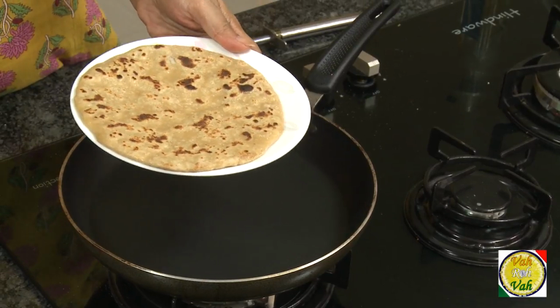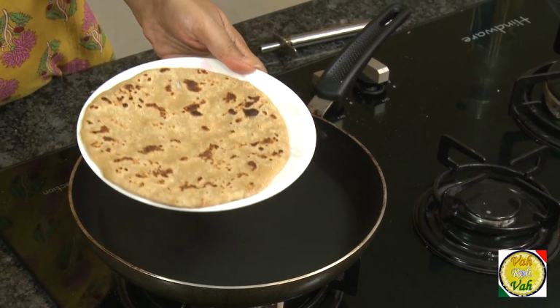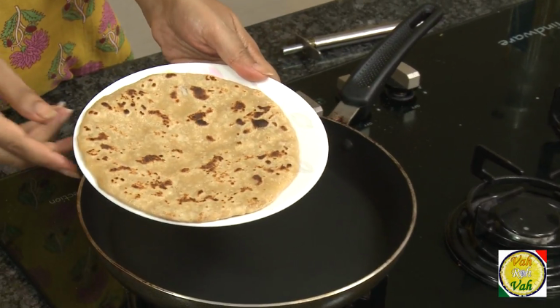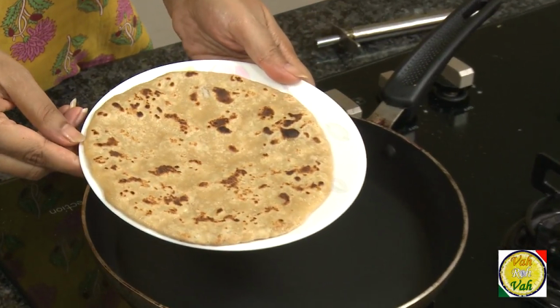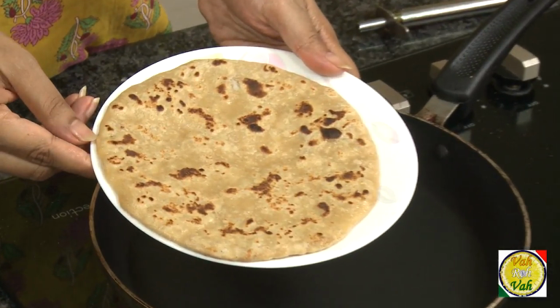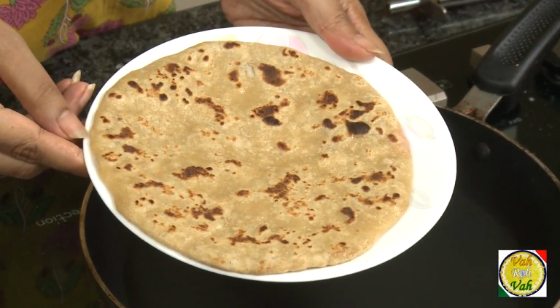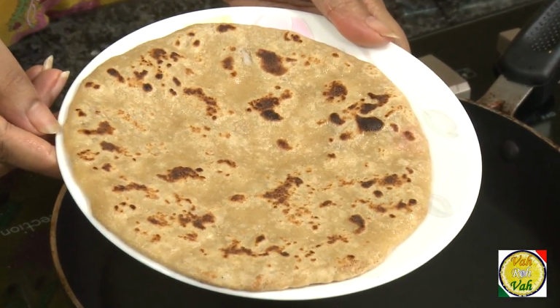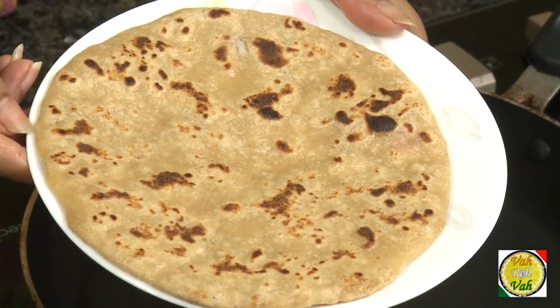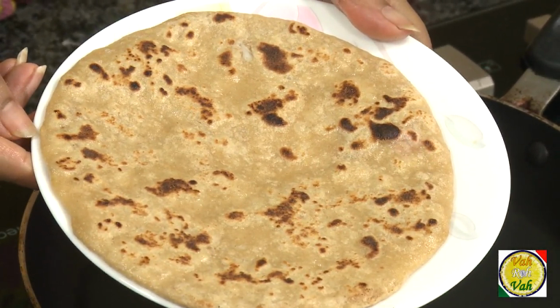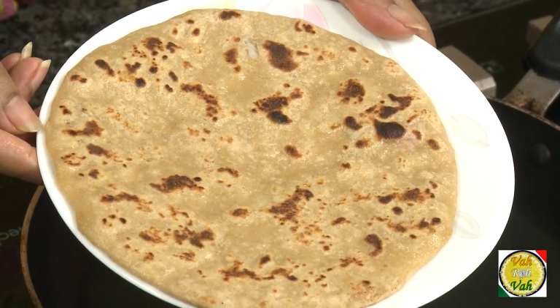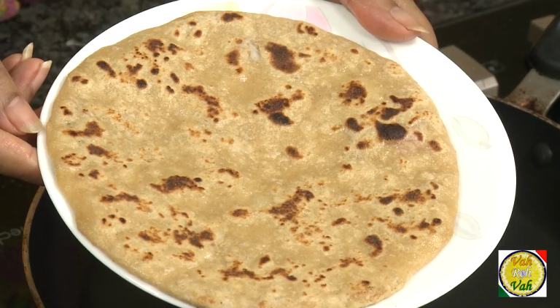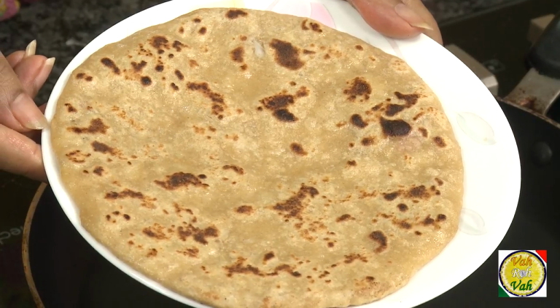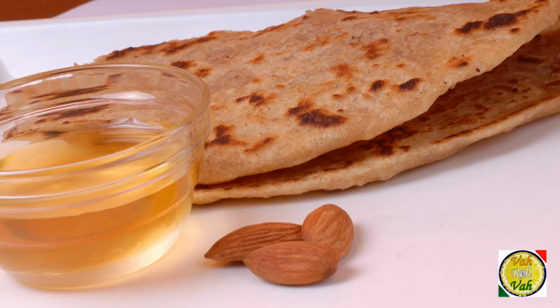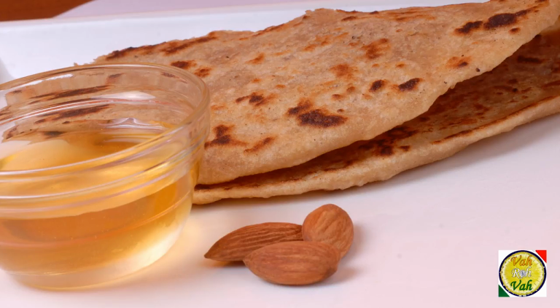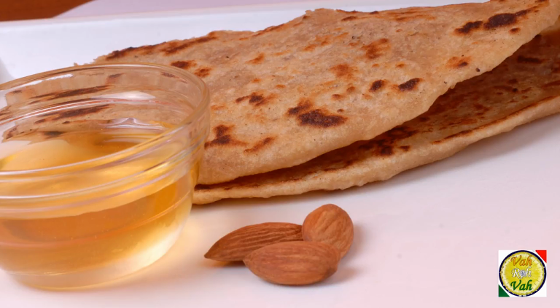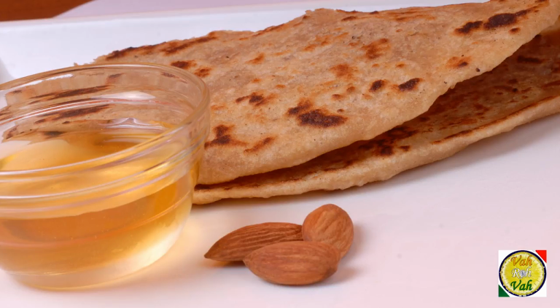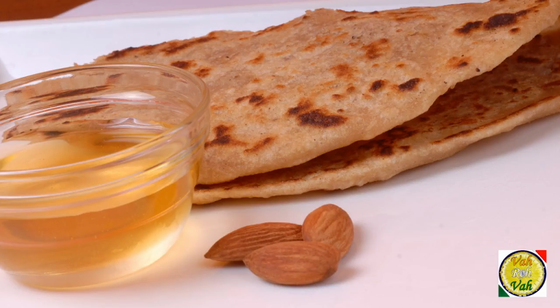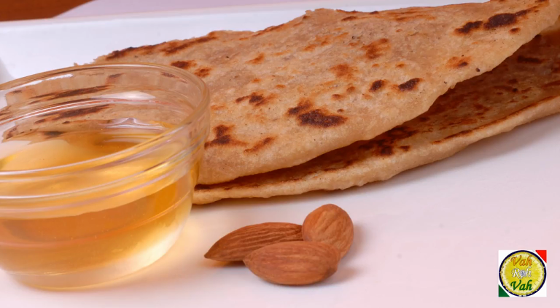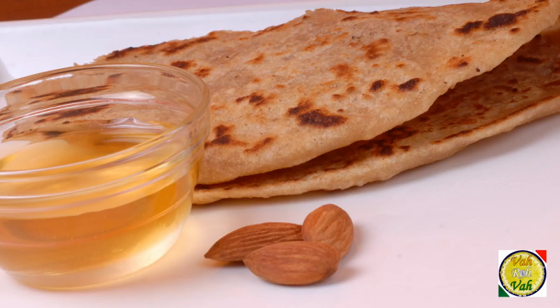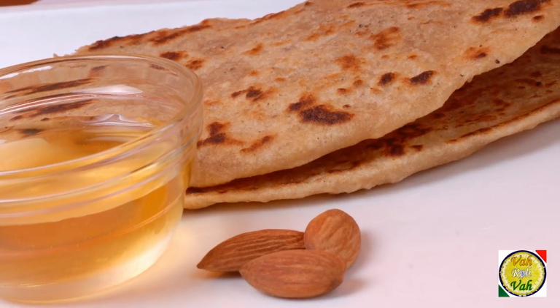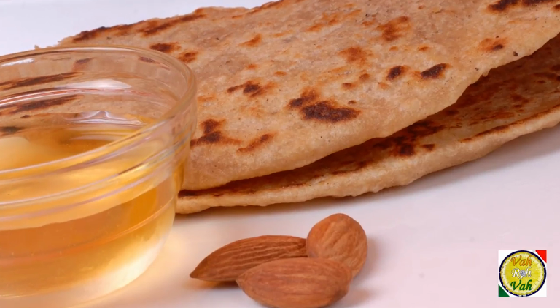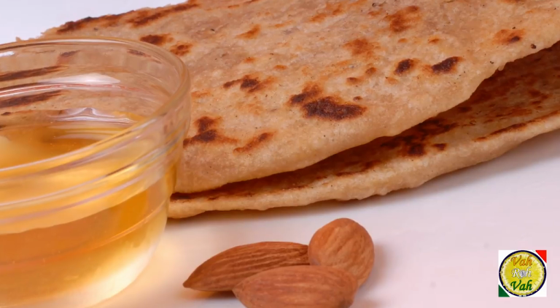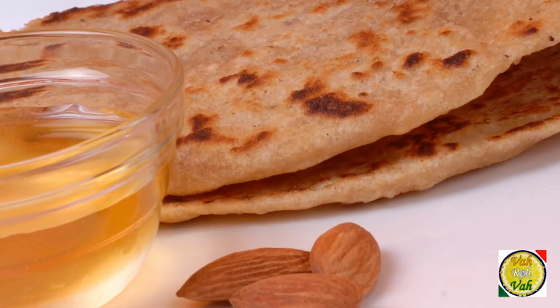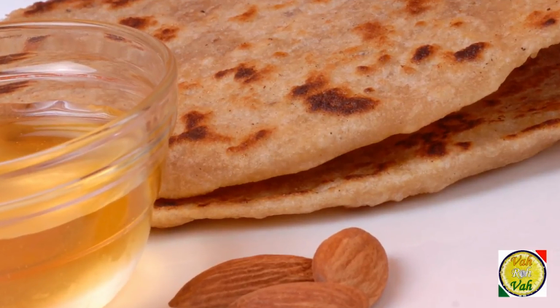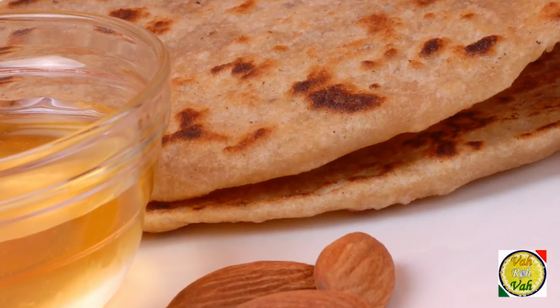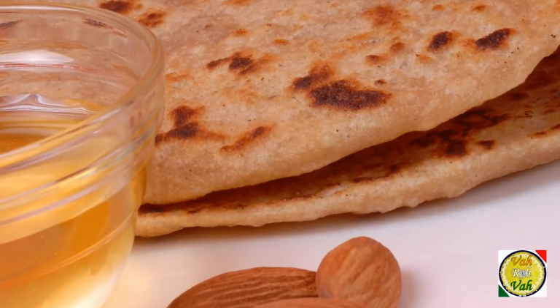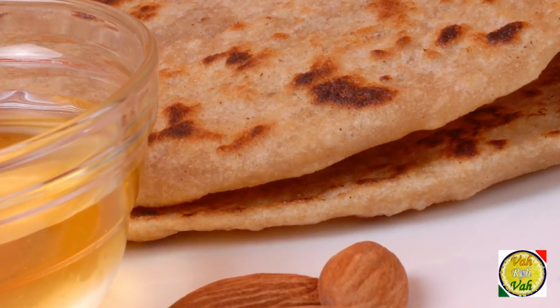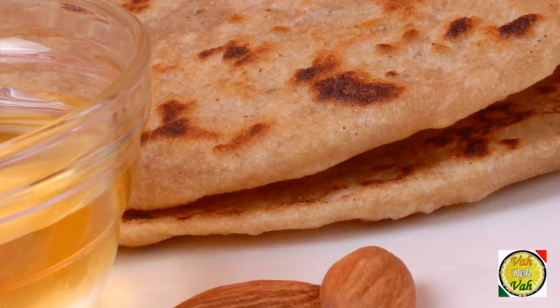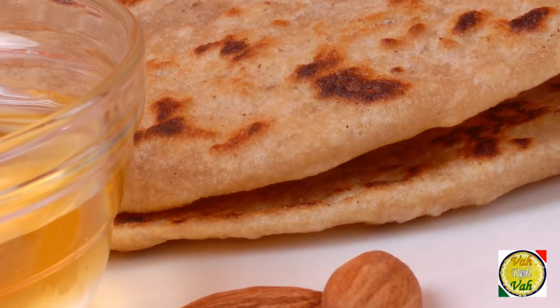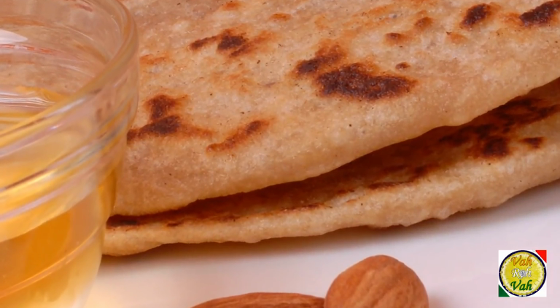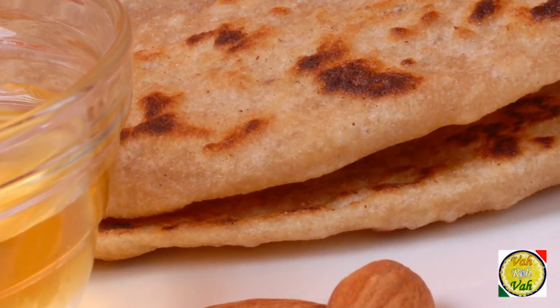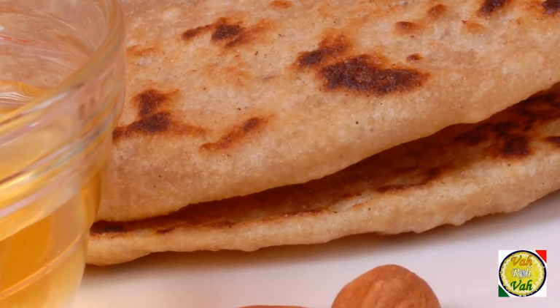Serve hot with honey. These parathas are extremely popular with children. You can also serve them with maple syrup or any other sauce you like.